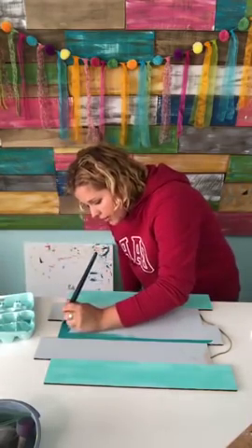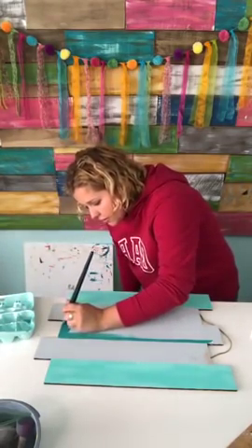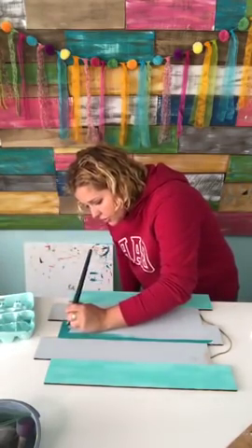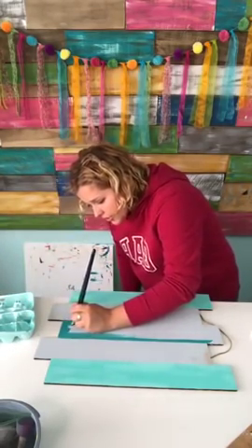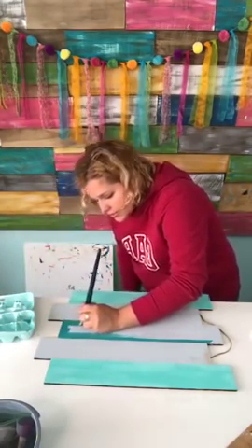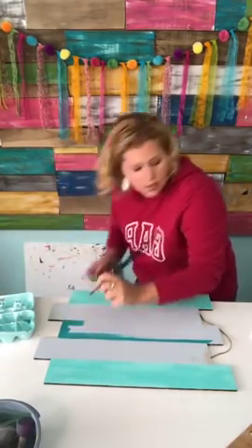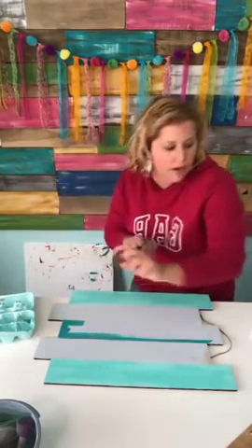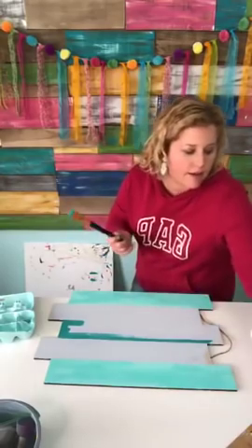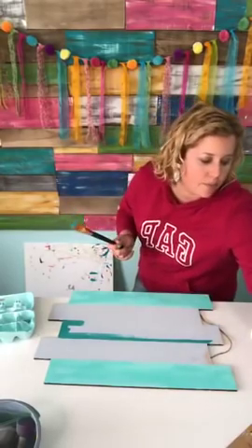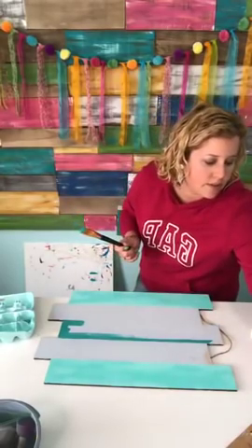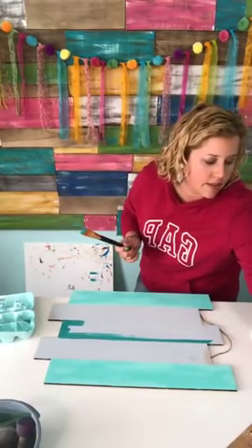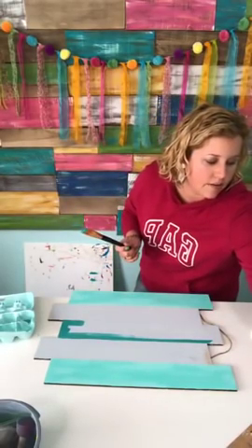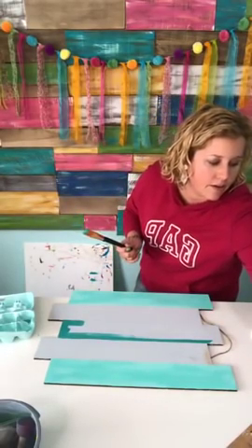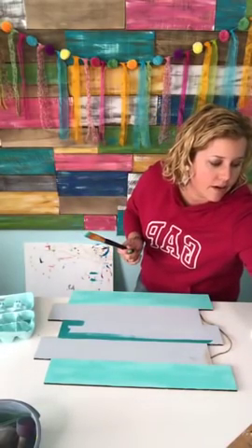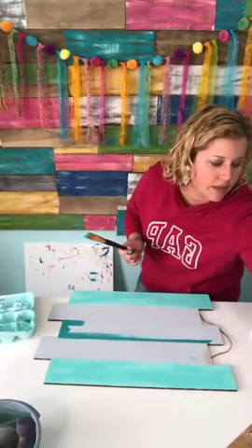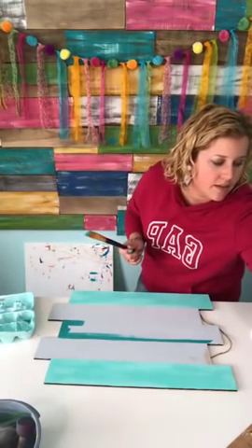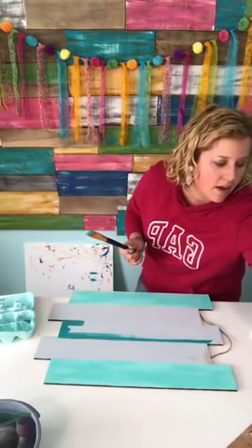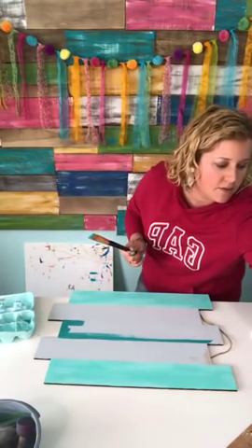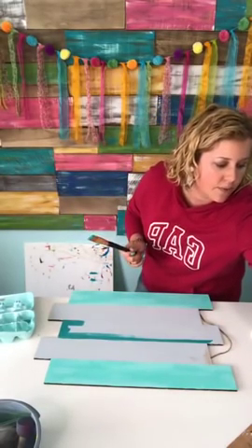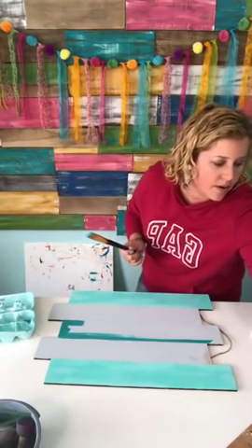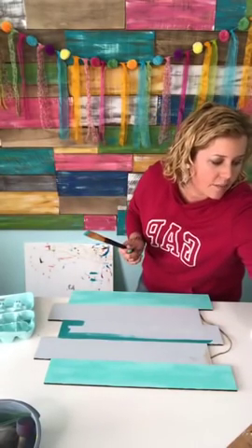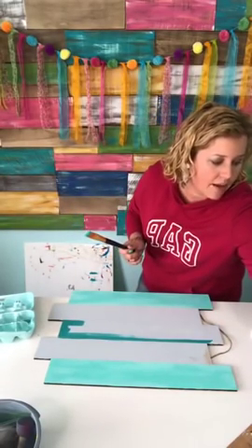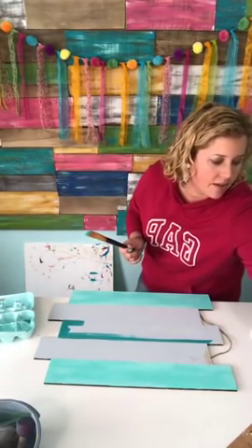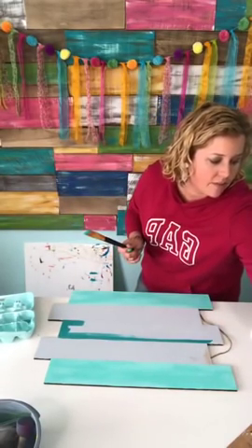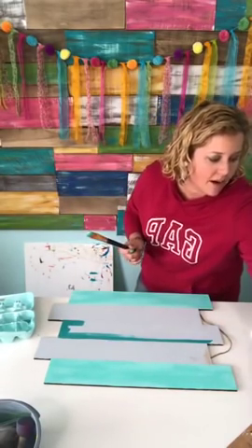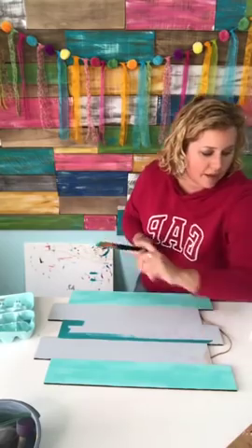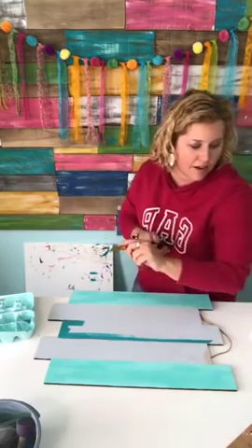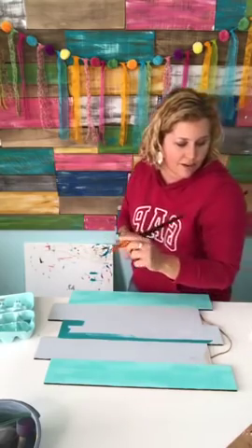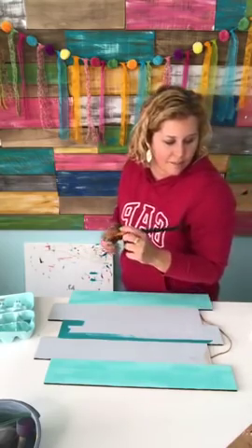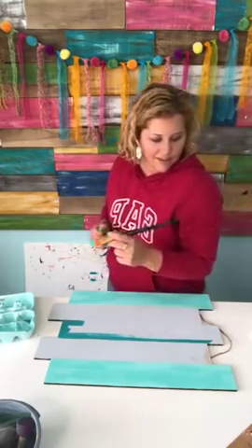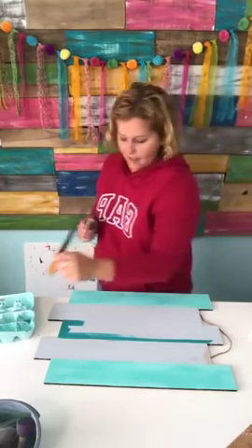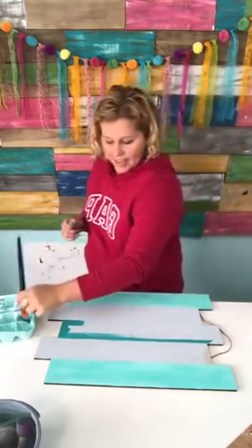I'll put the ticket link right here in the comments. Those of you who are coming, I would love it if you would comment below that you're coming.